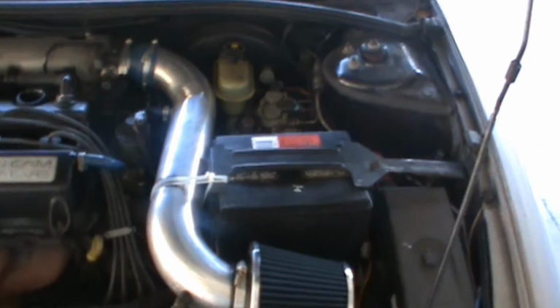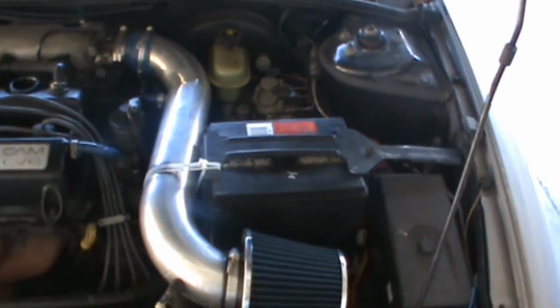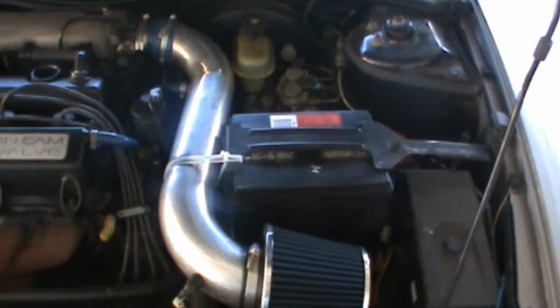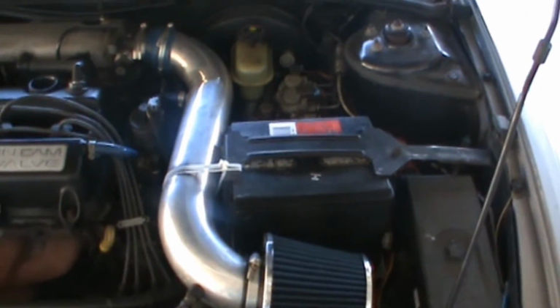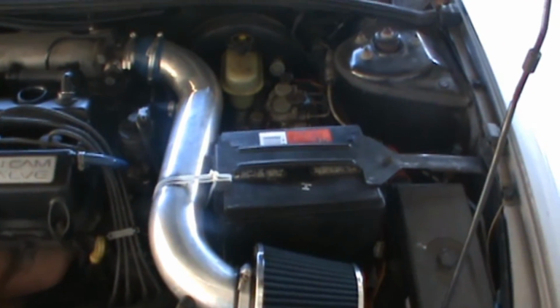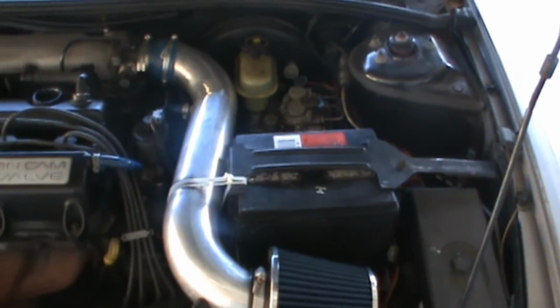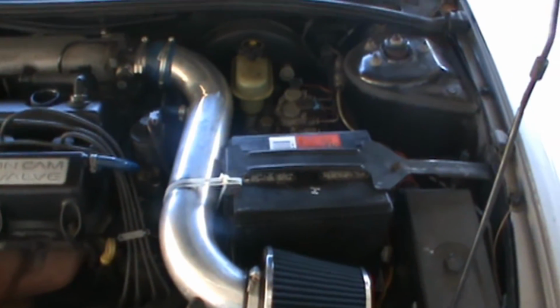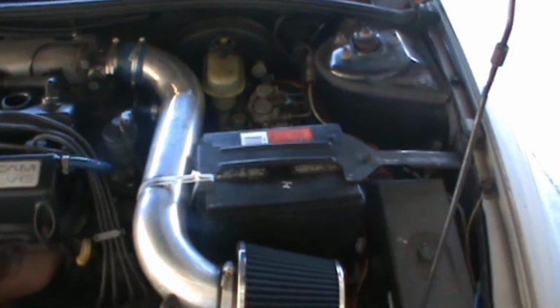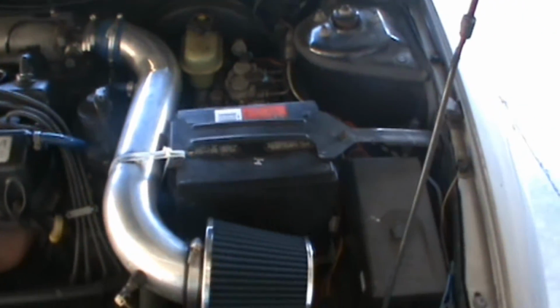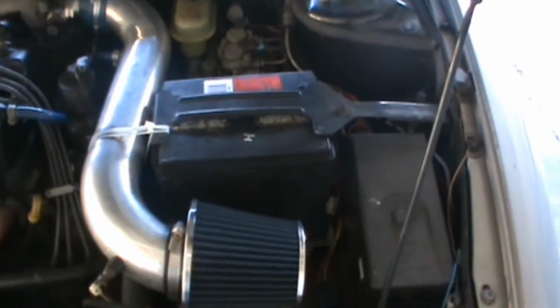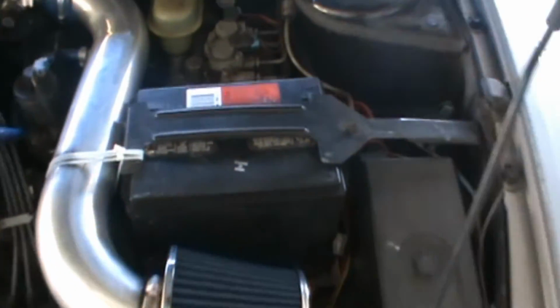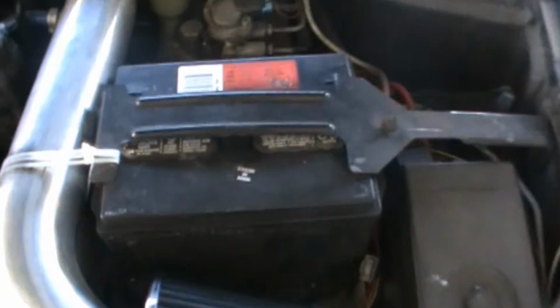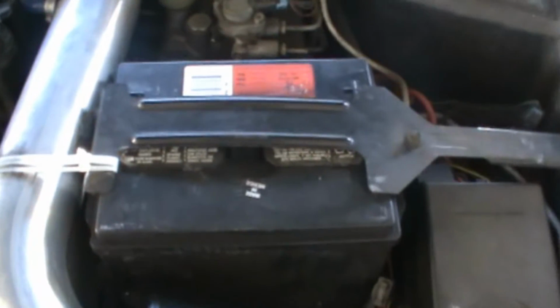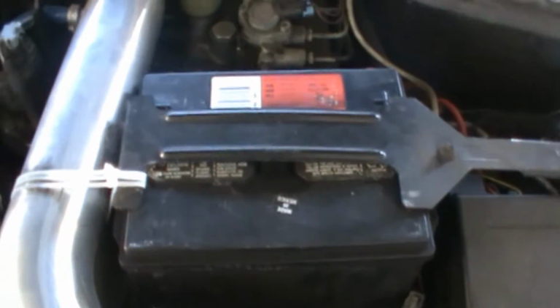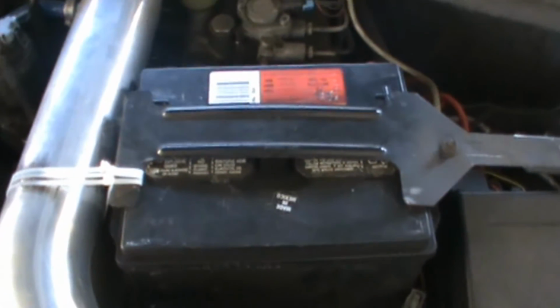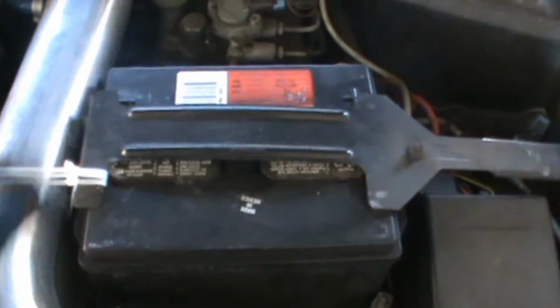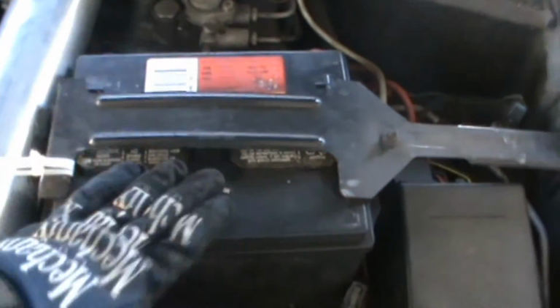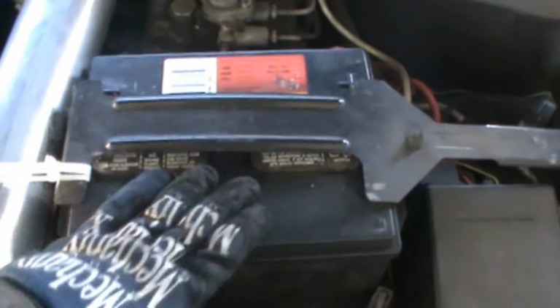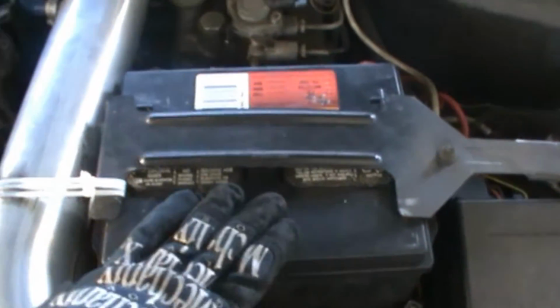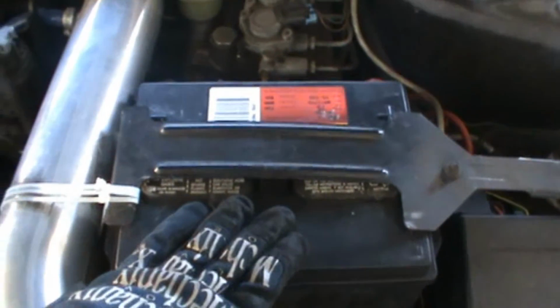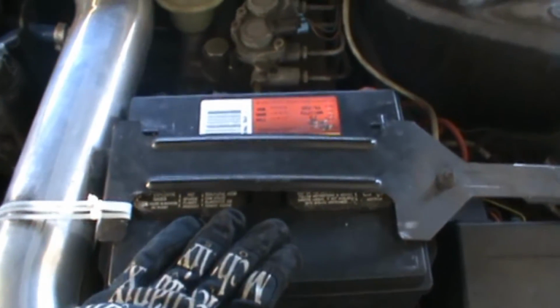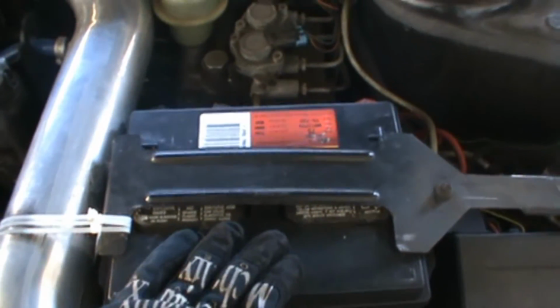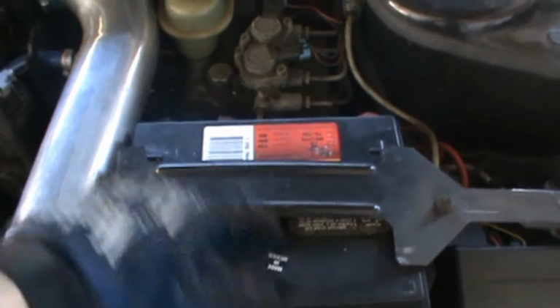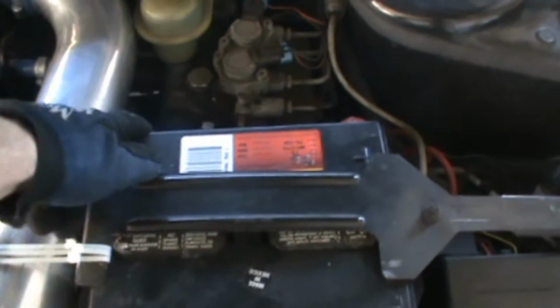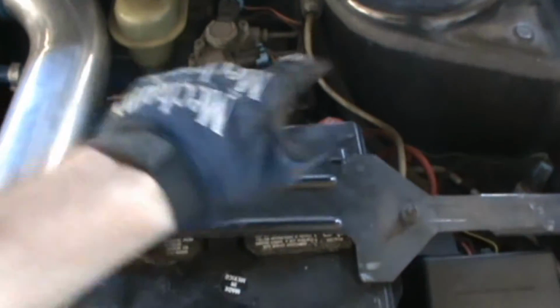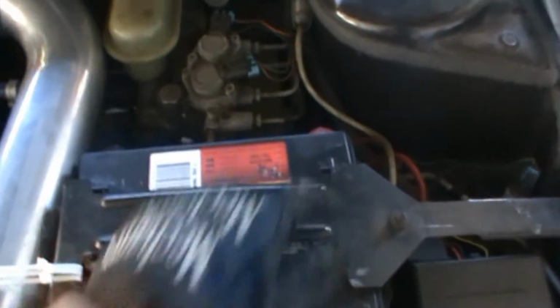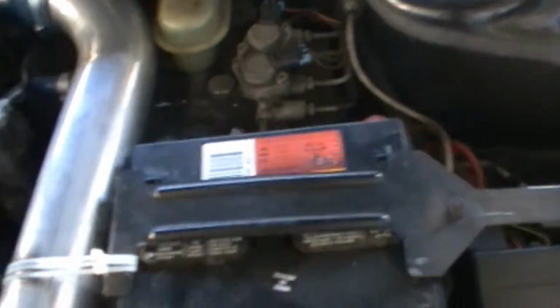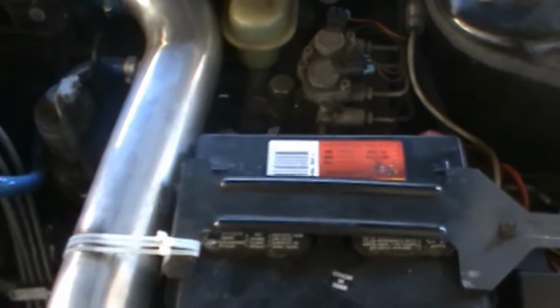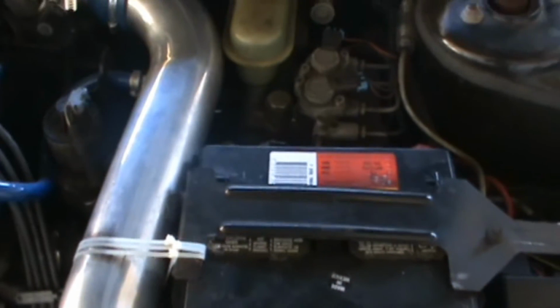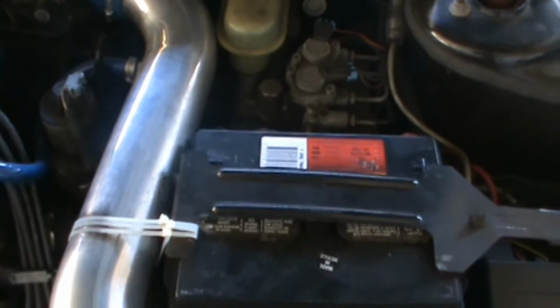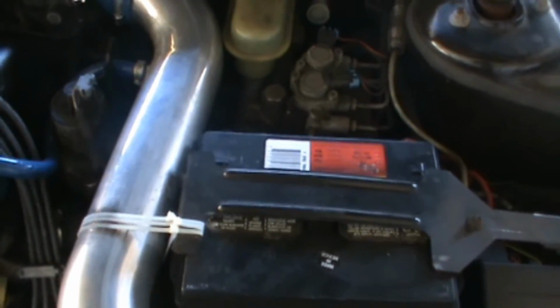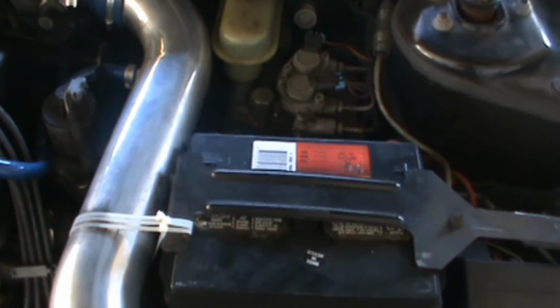First step is to remove the negative post of the battery. And since we're actually removing the battery today, we'll replace the whole thing, so we'll take off the negative and the positive — removing the negative first.